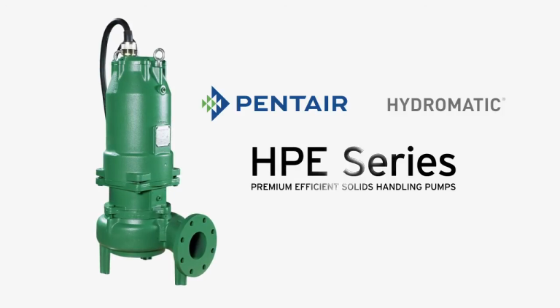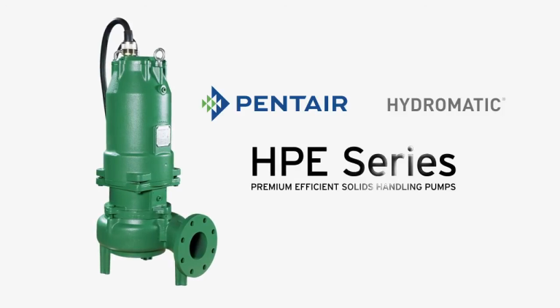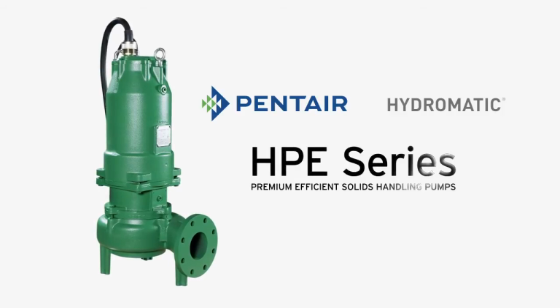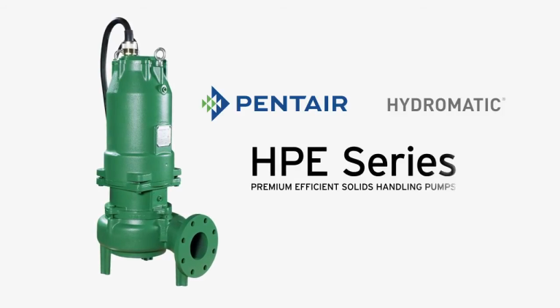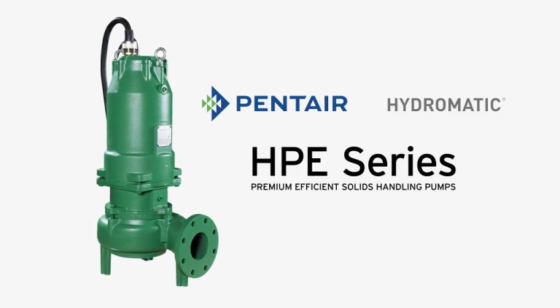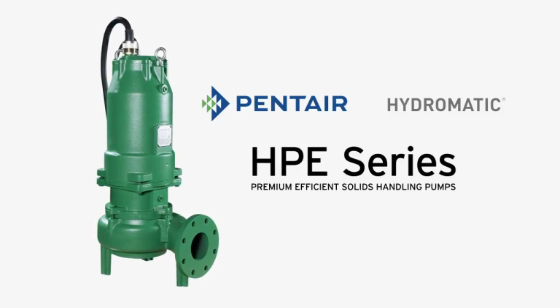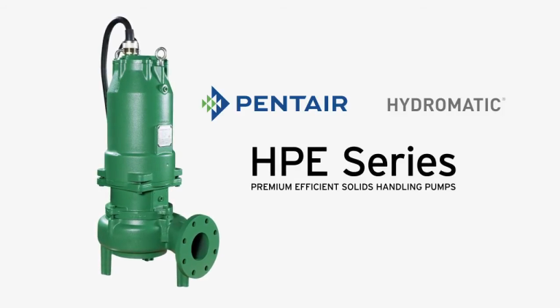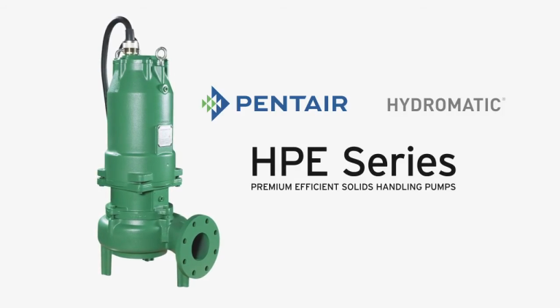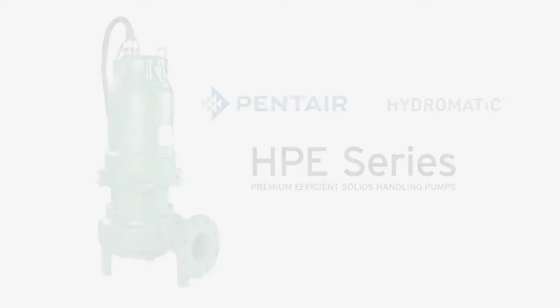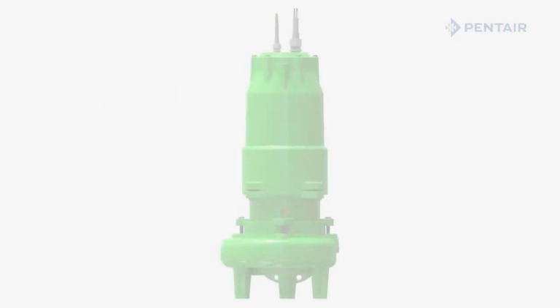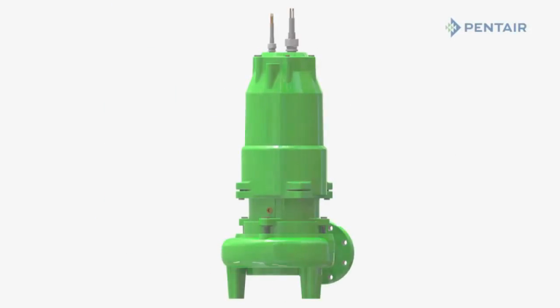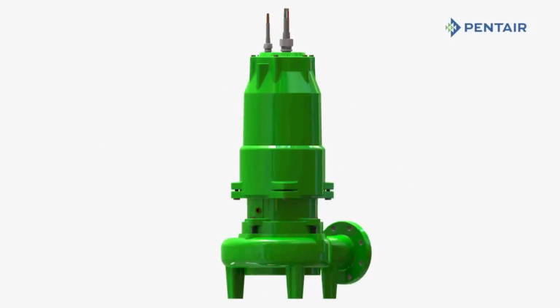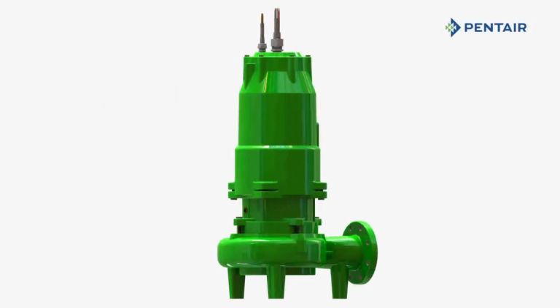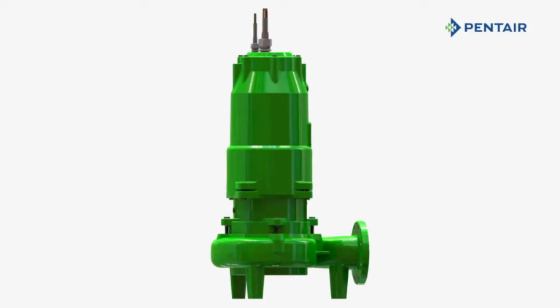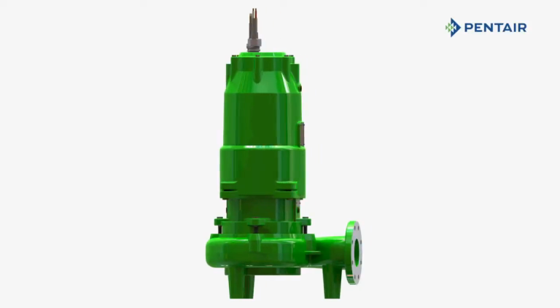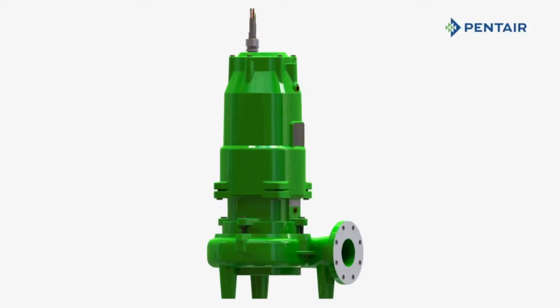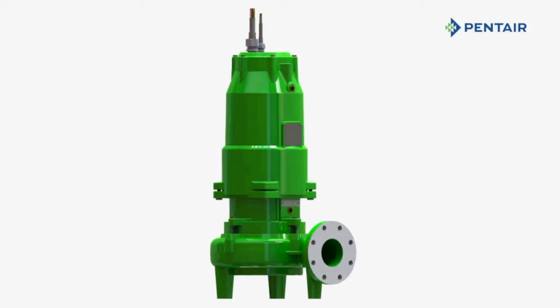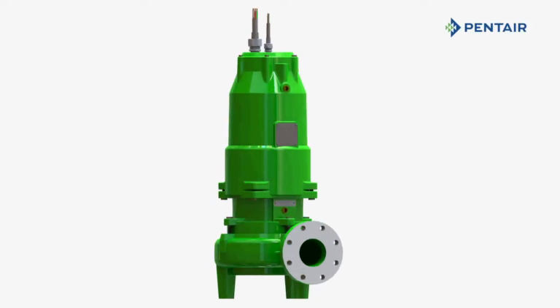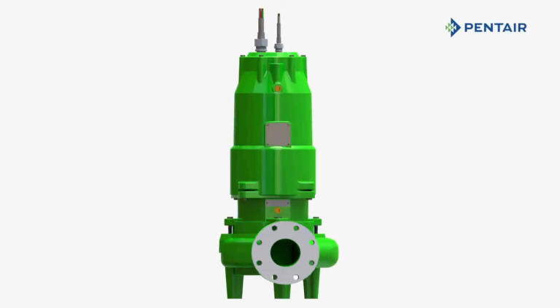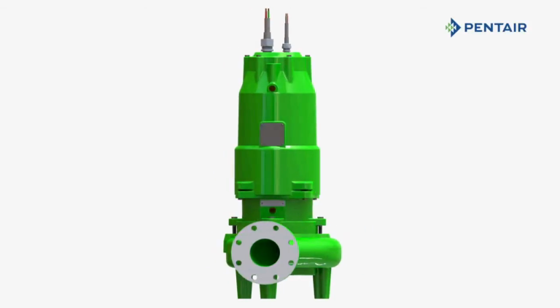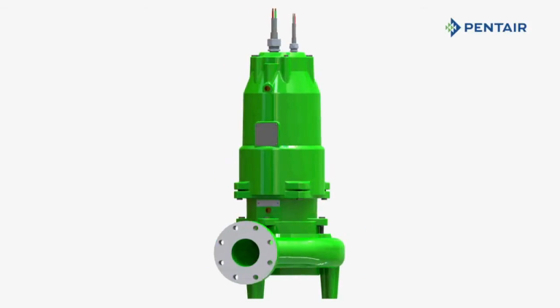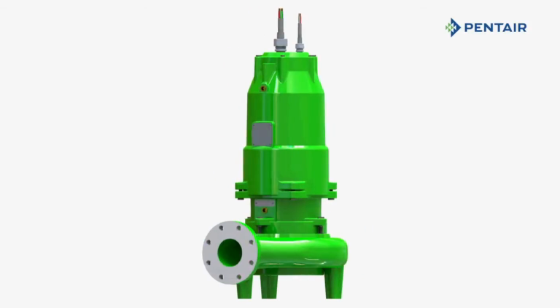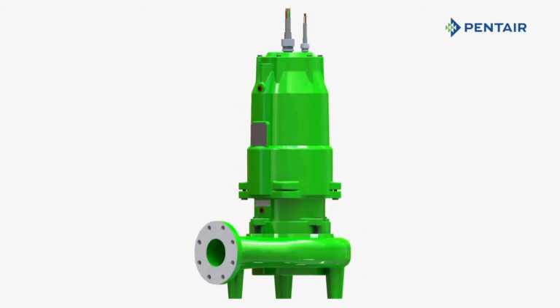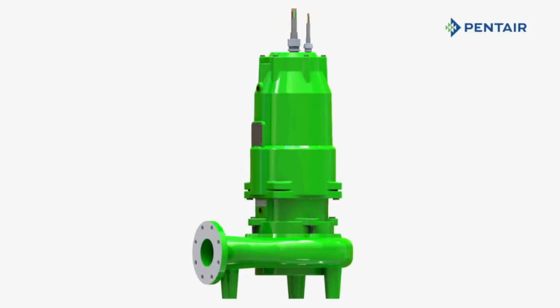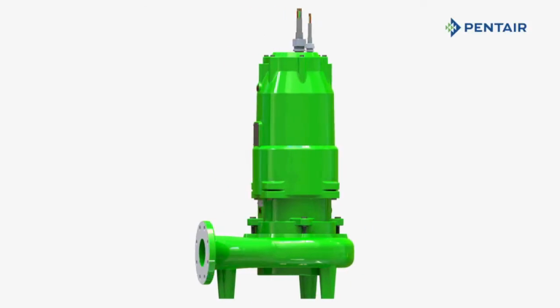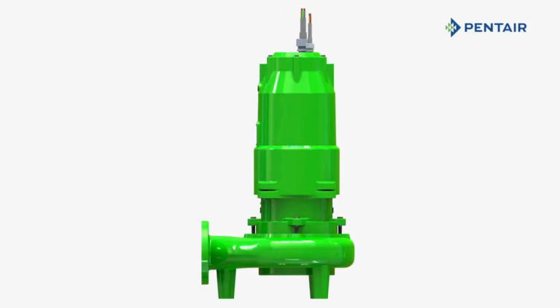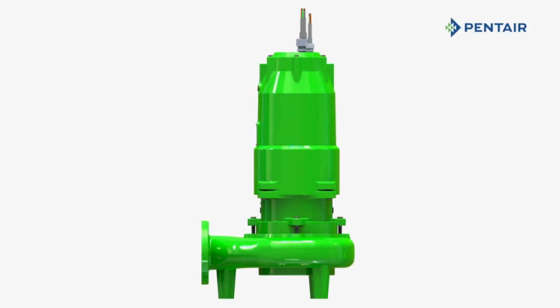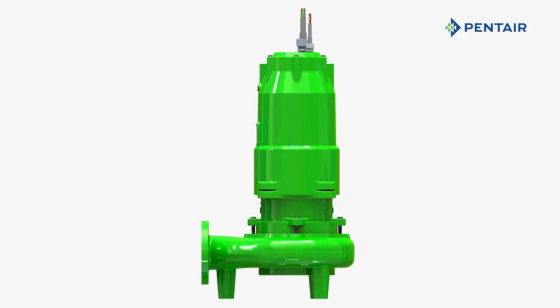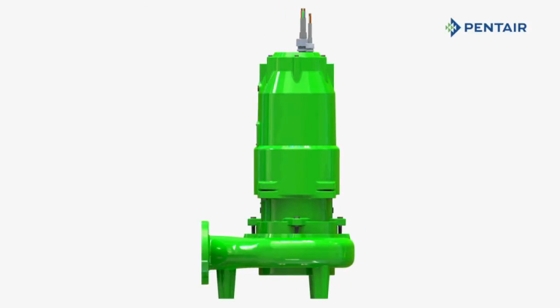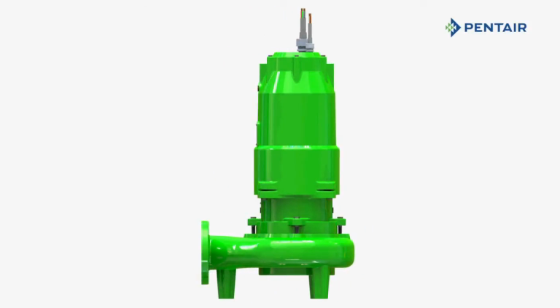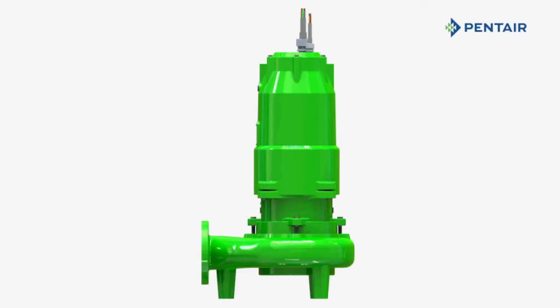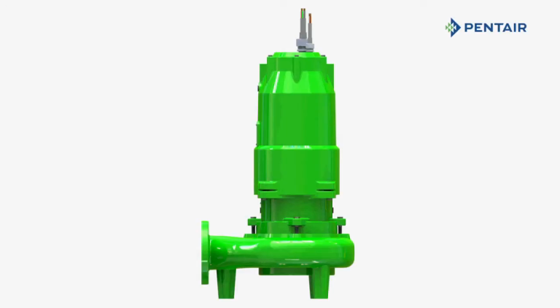Available up to 200 horsepower, the HPE series has been engineered for lower life cycle costs, increased serviceability, and increased pump life.